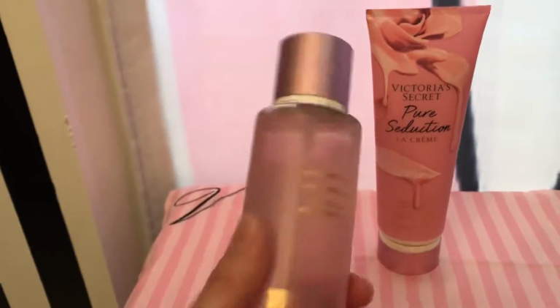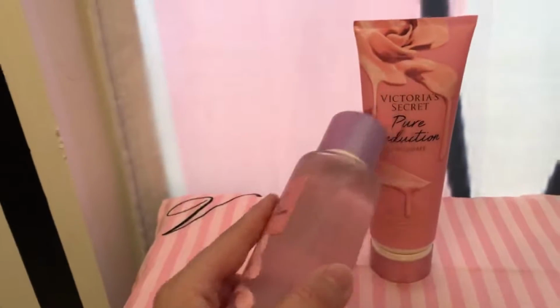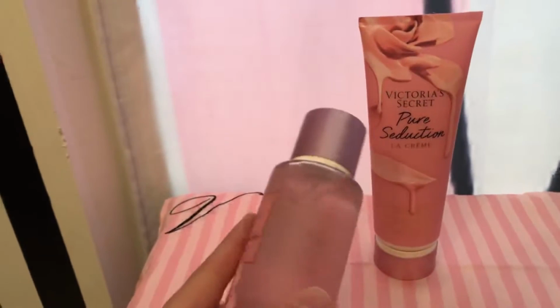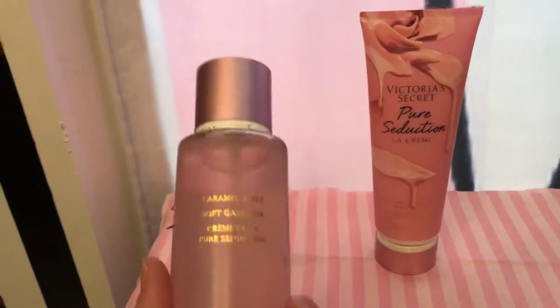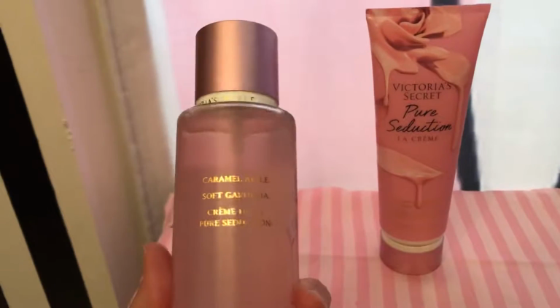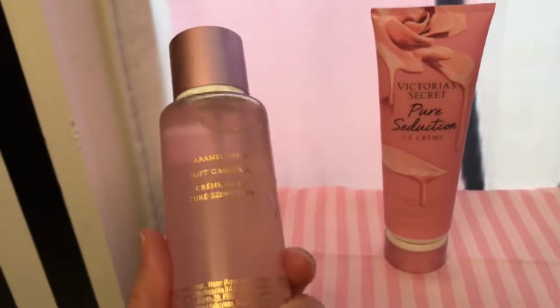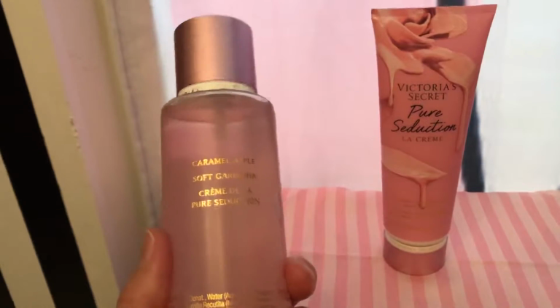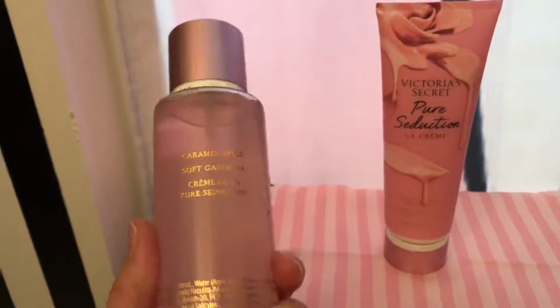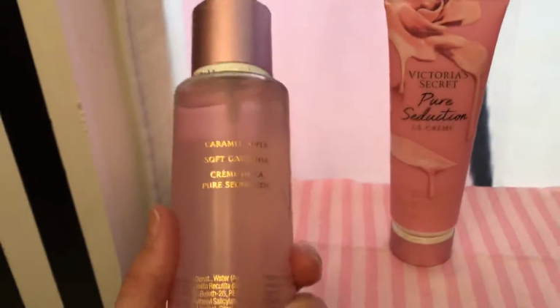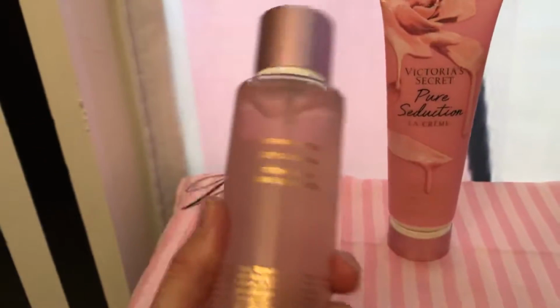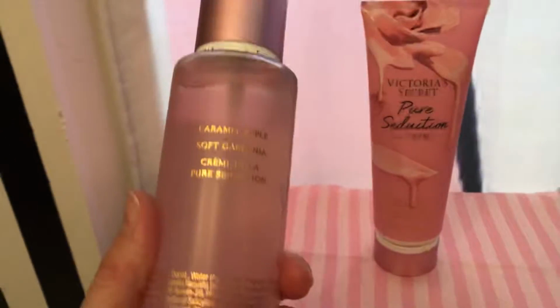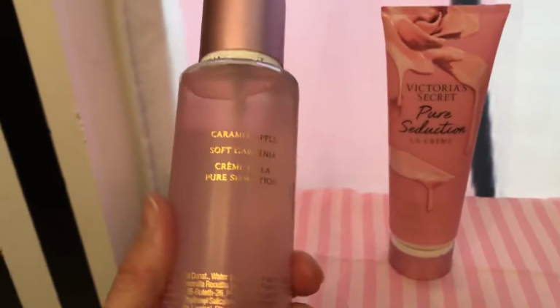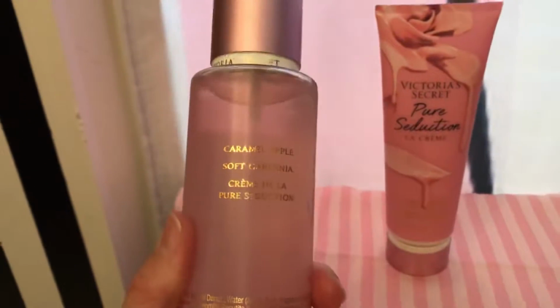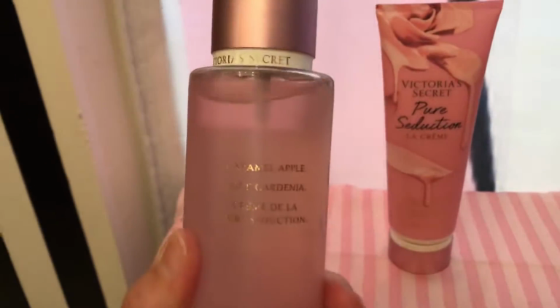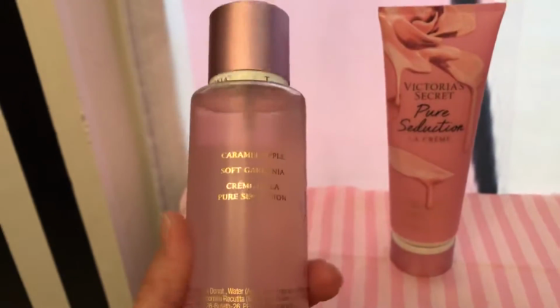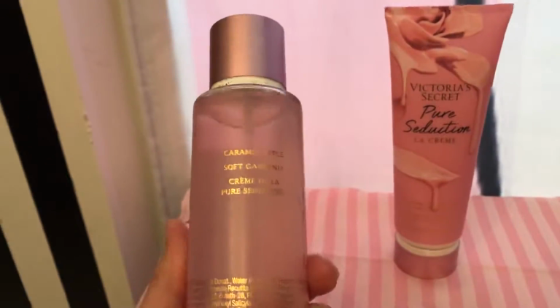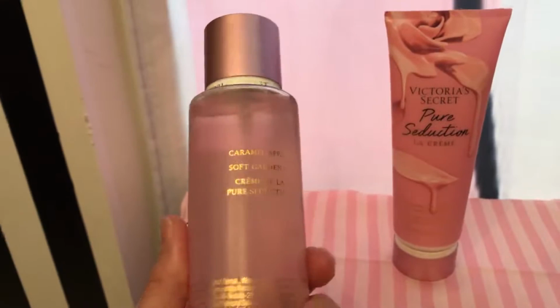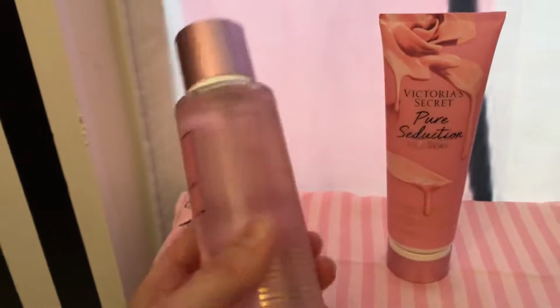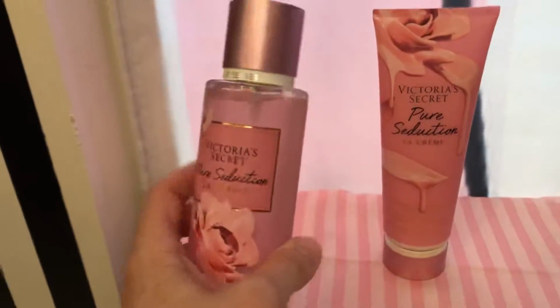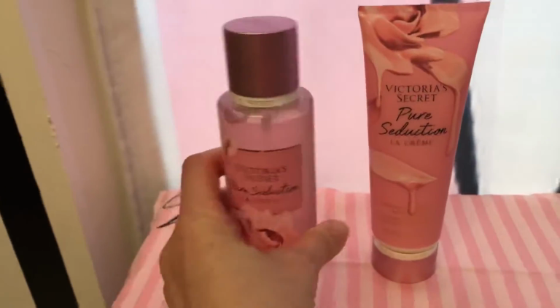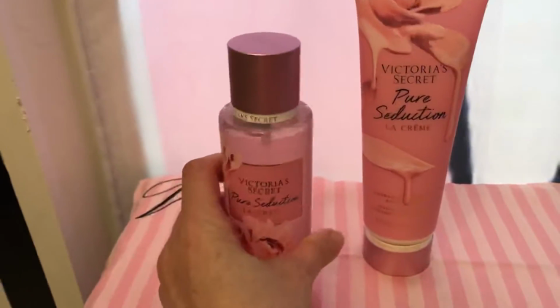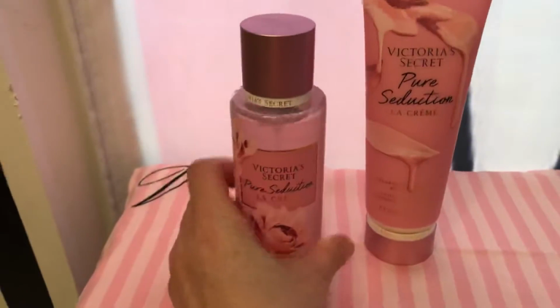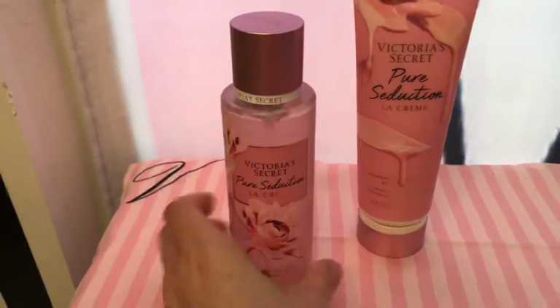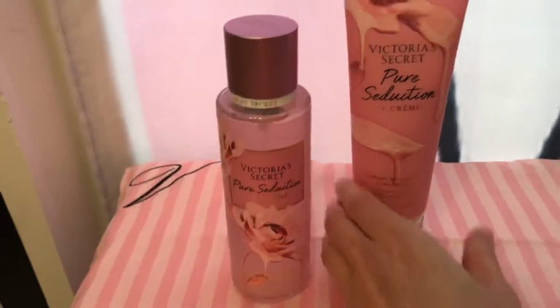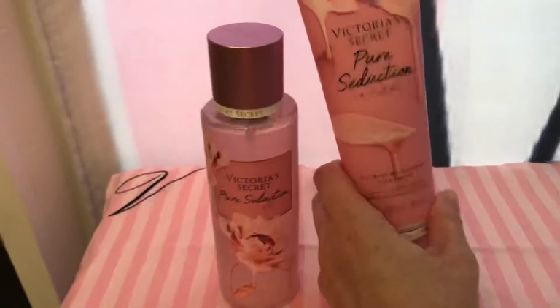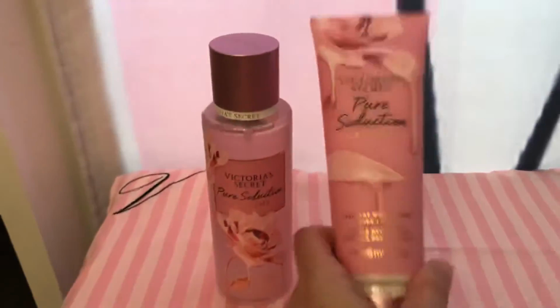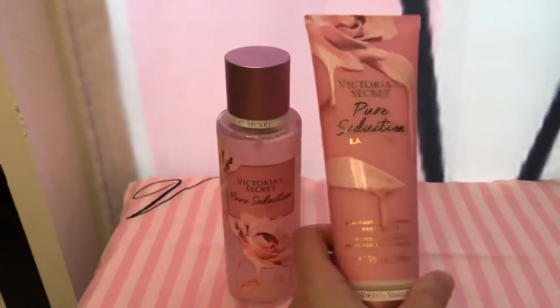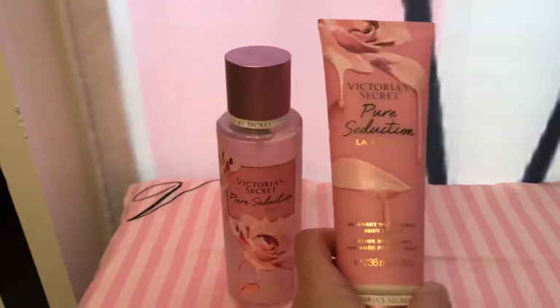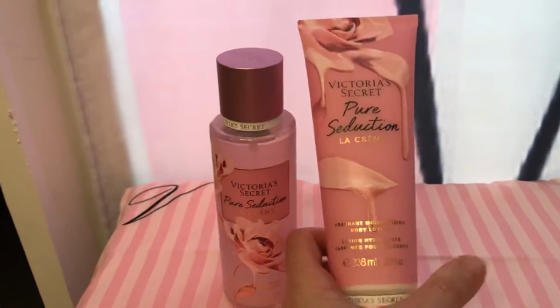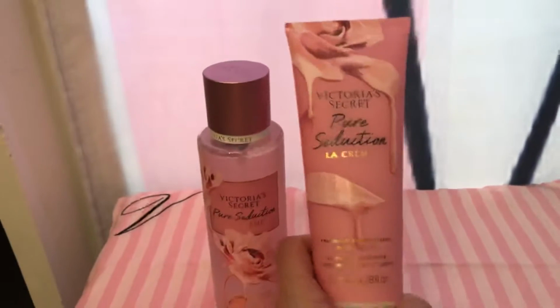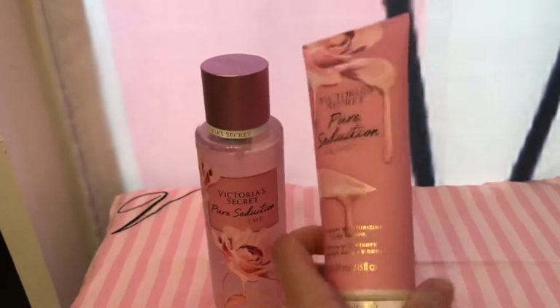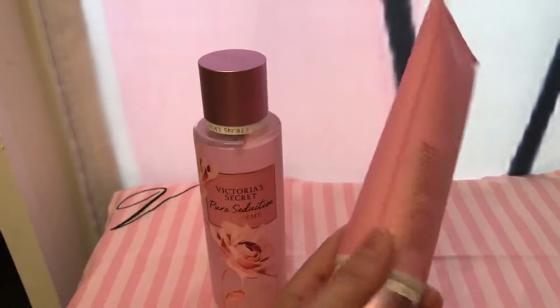When I smelled it out of the bottle, I kind of got a little caramel apple, I thought, but it might have been my imagination, because I don't really think it smells like caramel apple at all. I think it smells like the original Pure Seduction, pretty much.